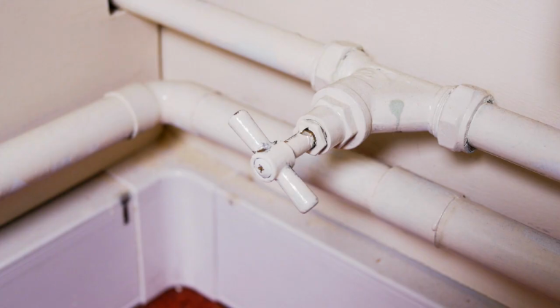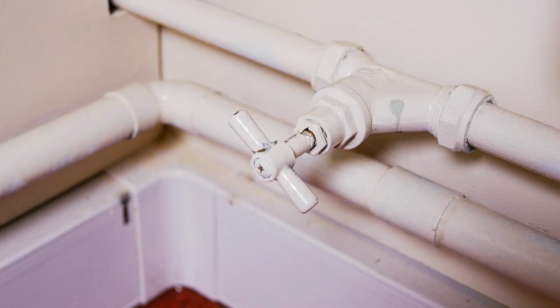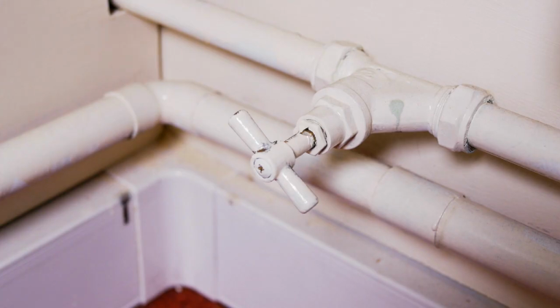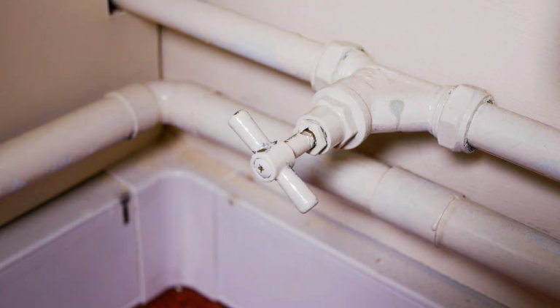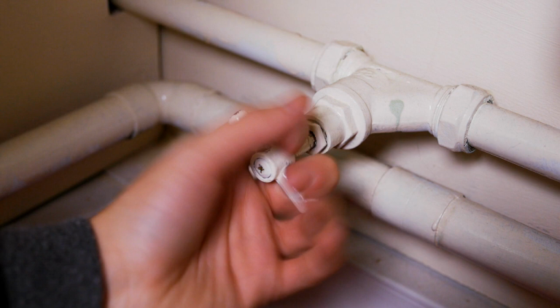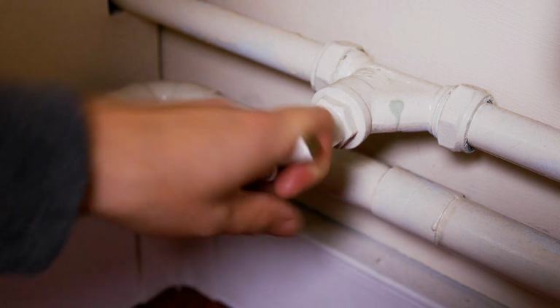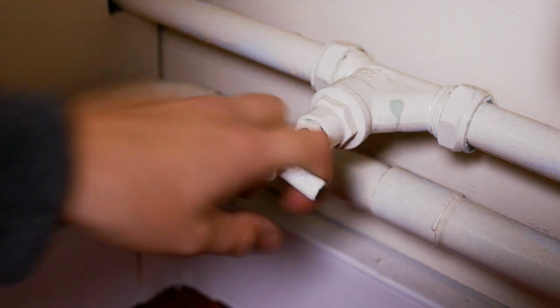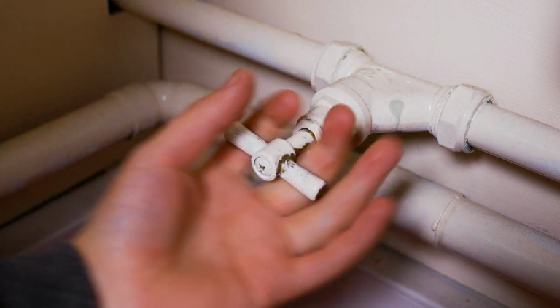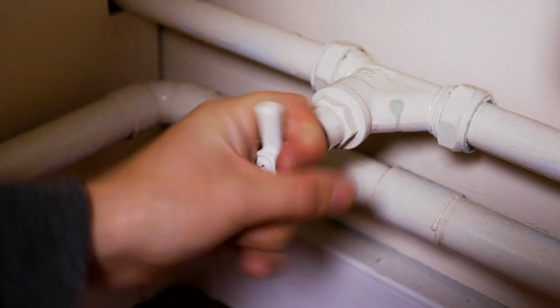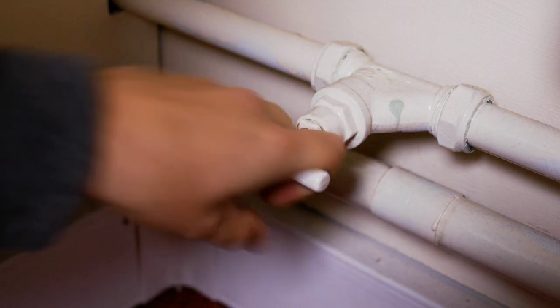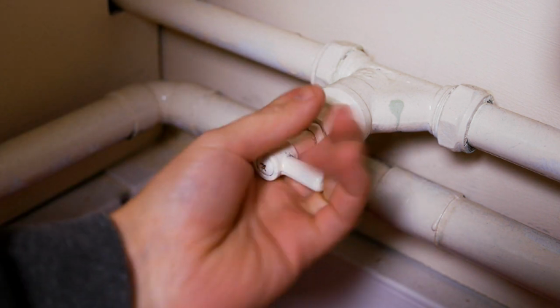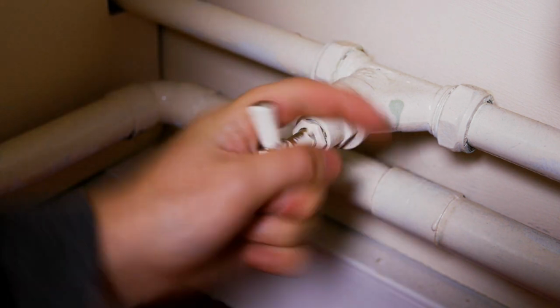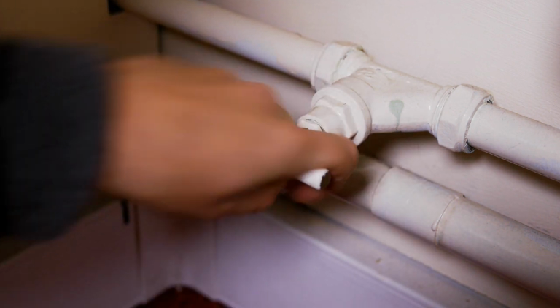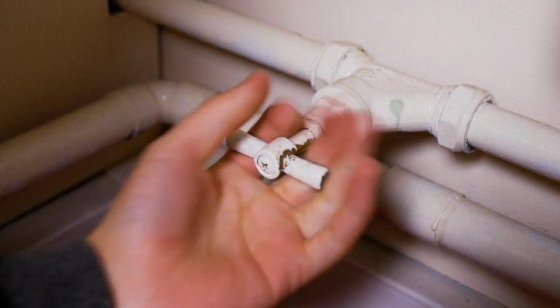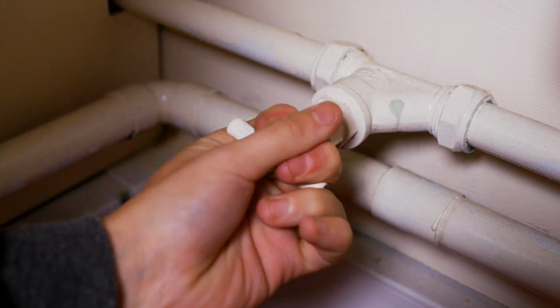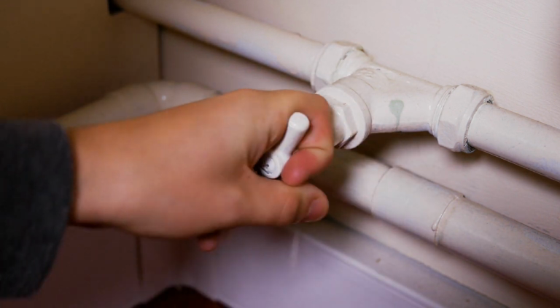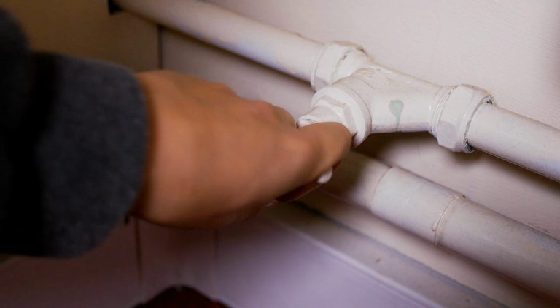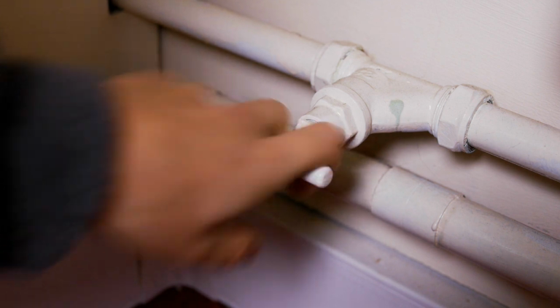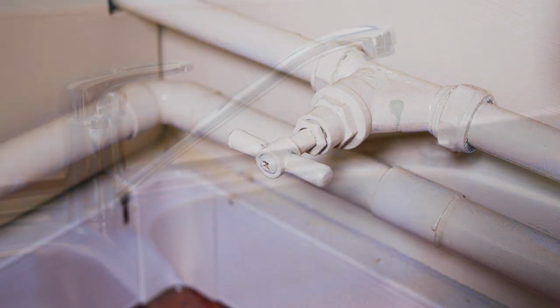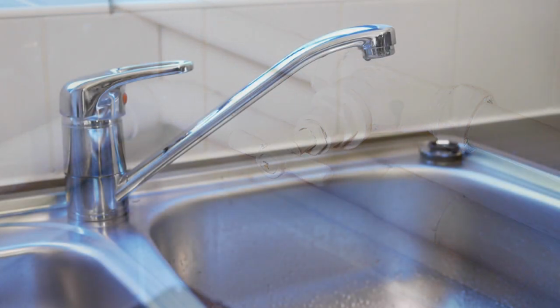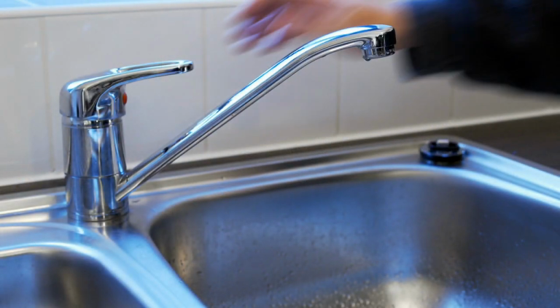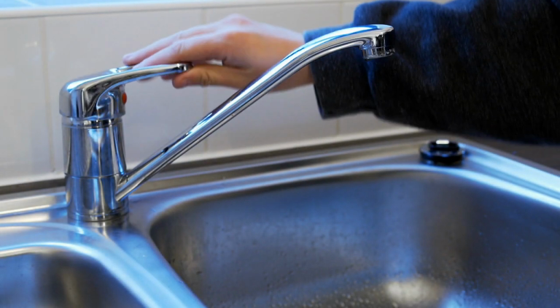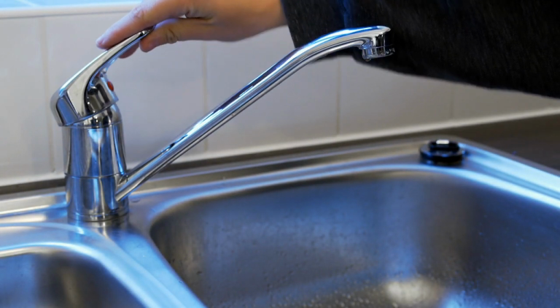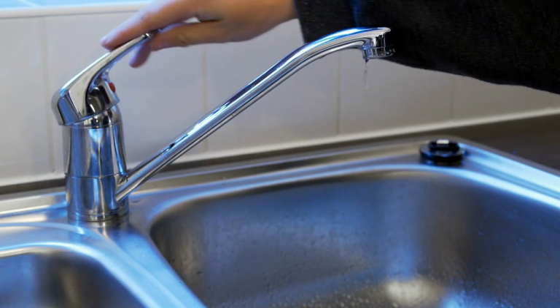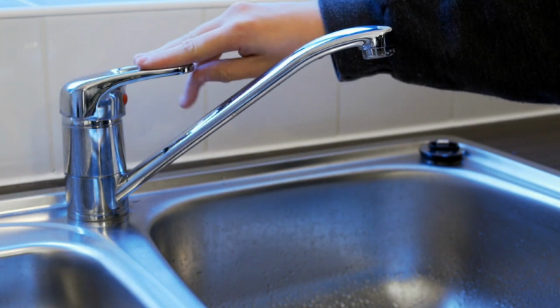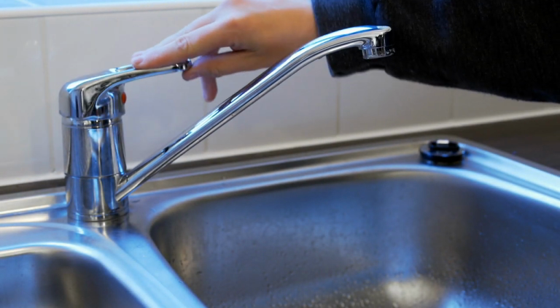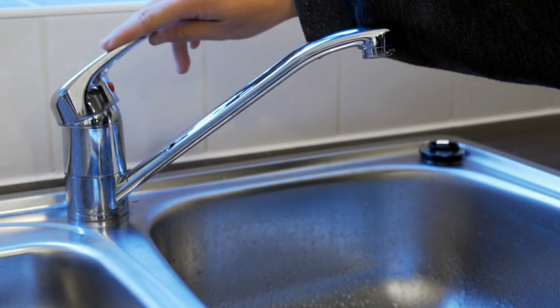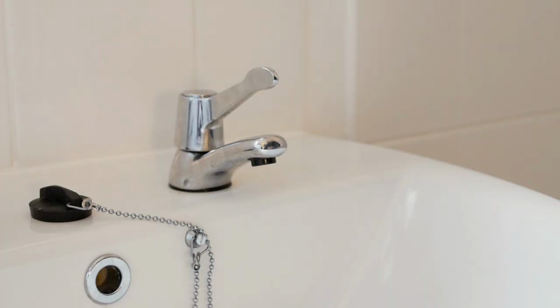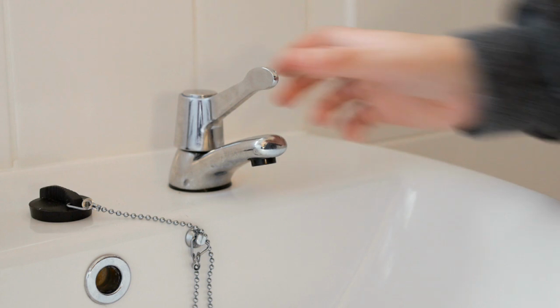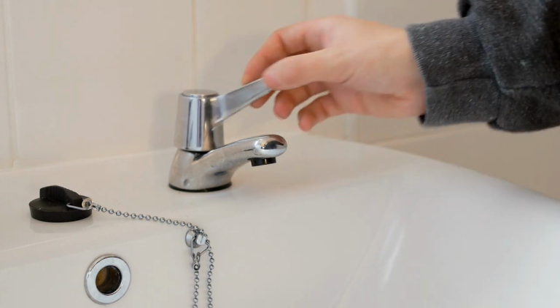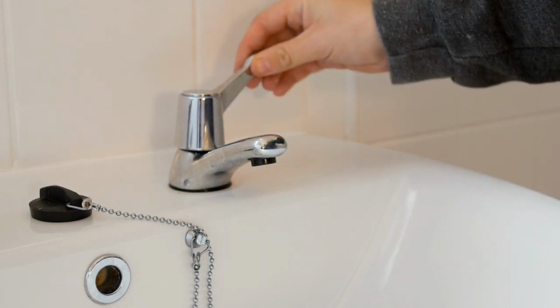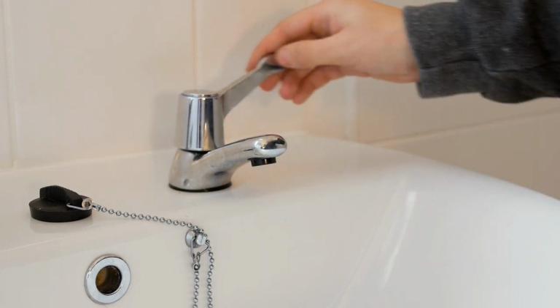If you do have a leak that you cannot contain, turn your stop tap clockwise to shut the water supply off. To check that the water supply has gone off, open up all of the taps throughout your home.